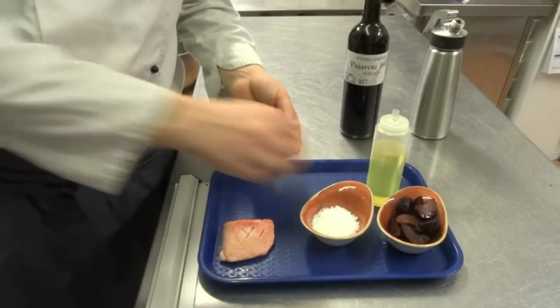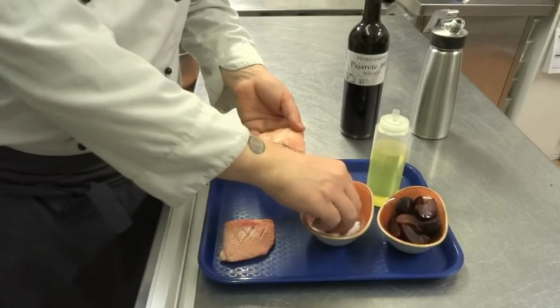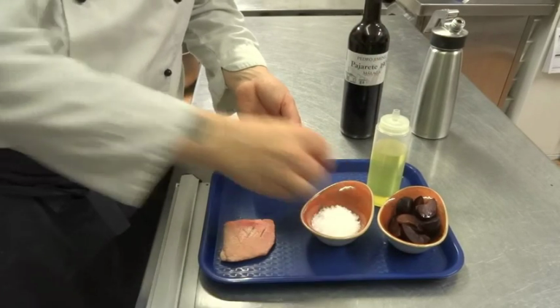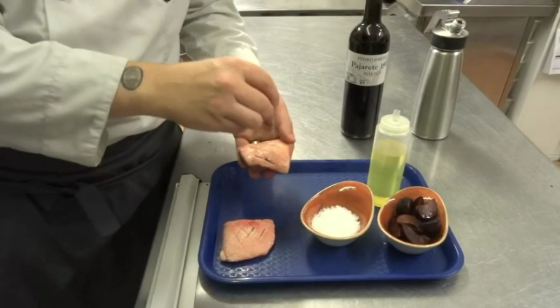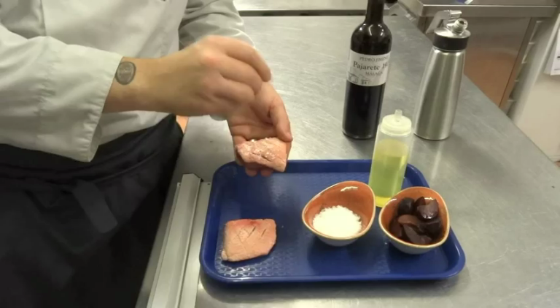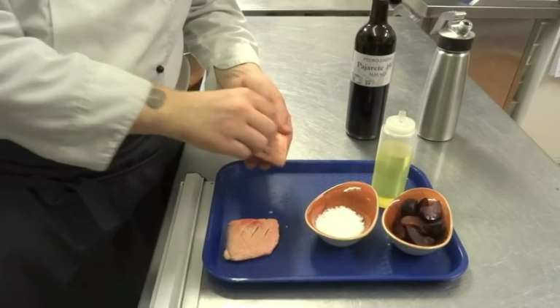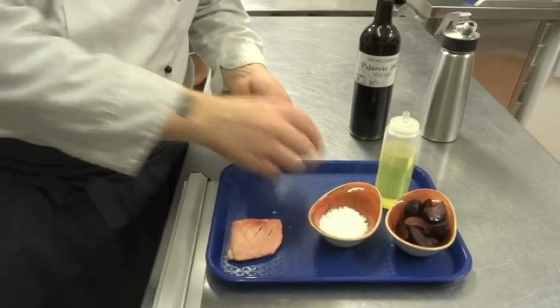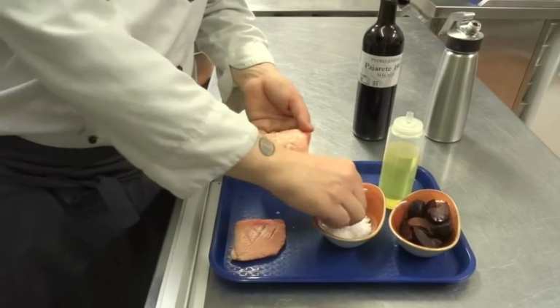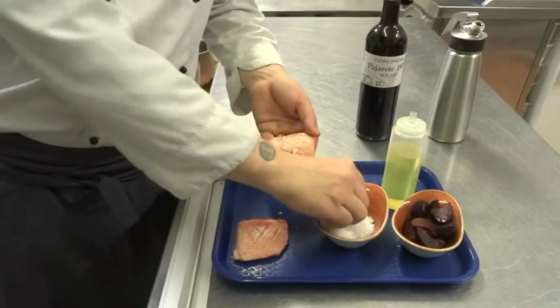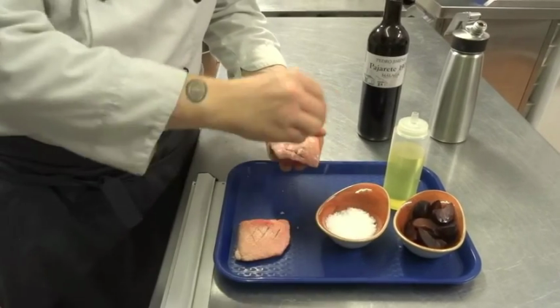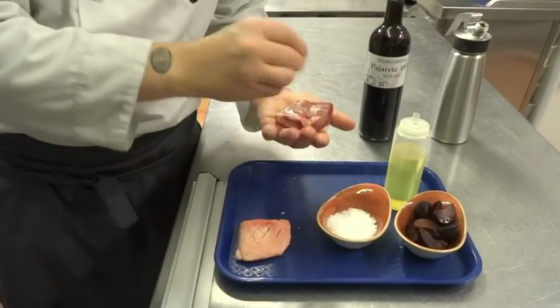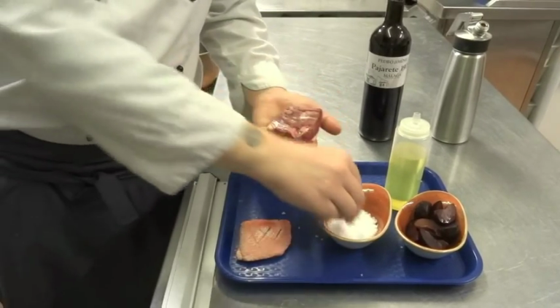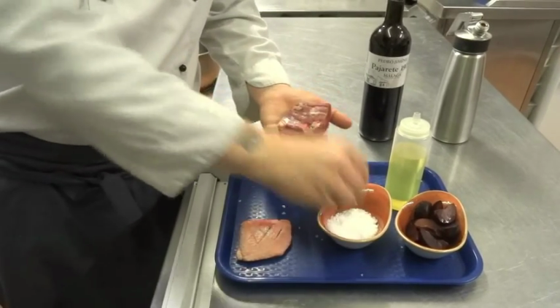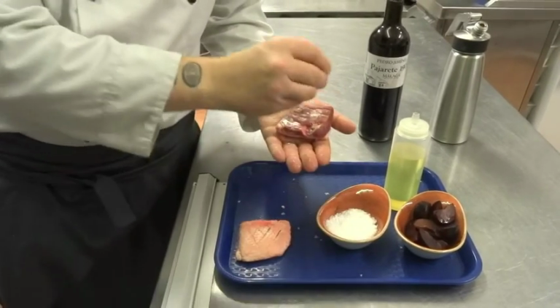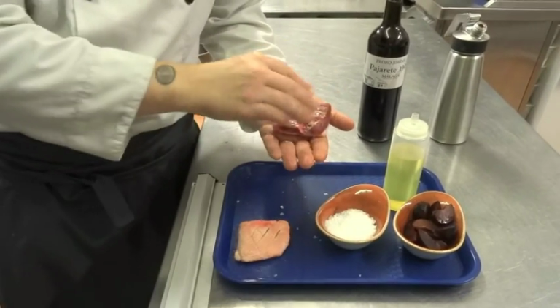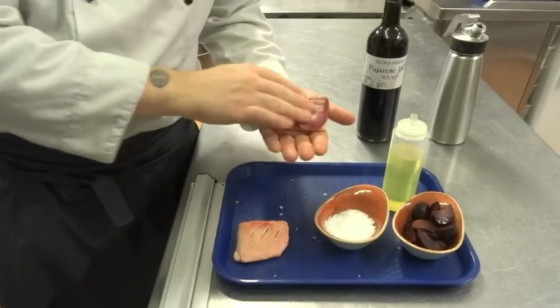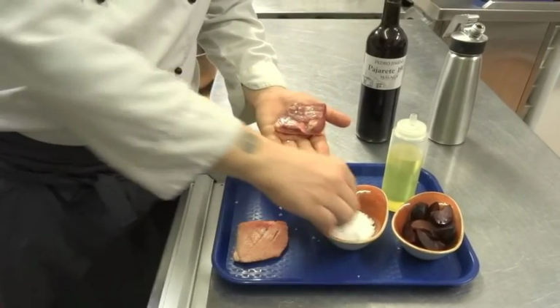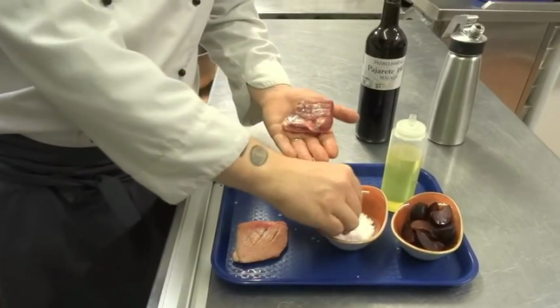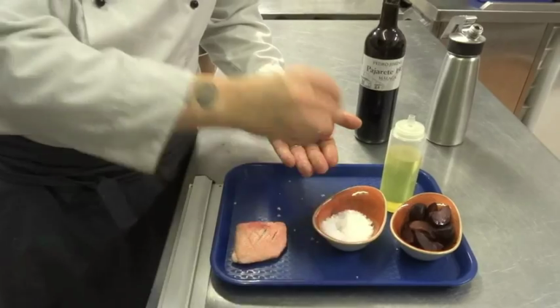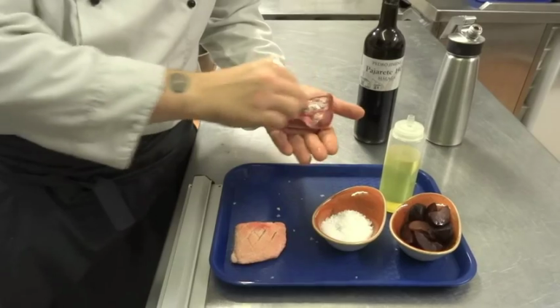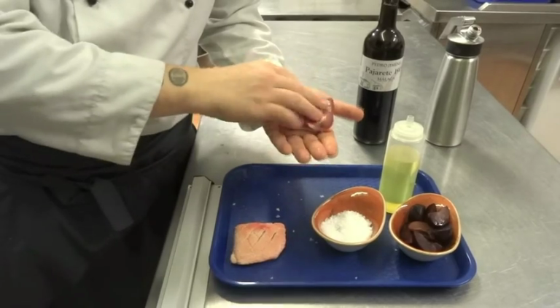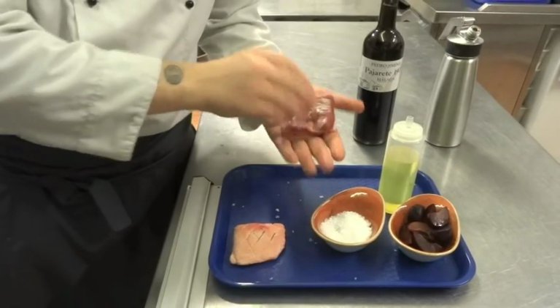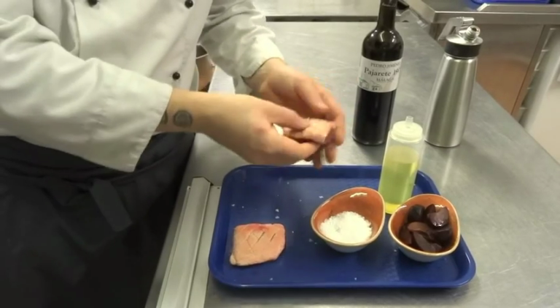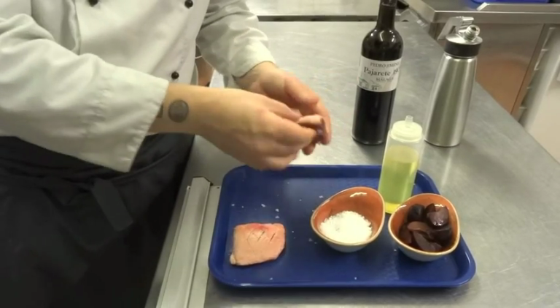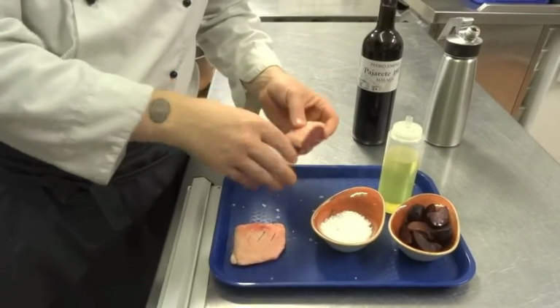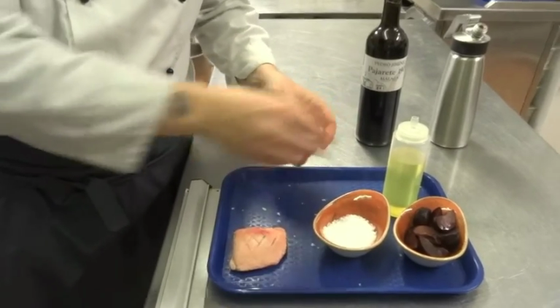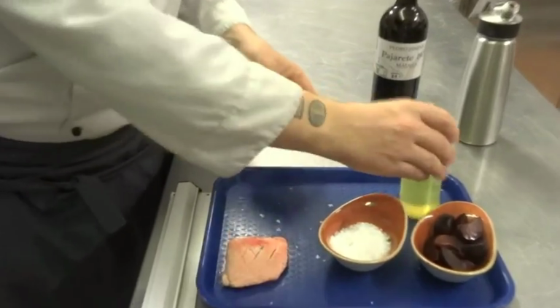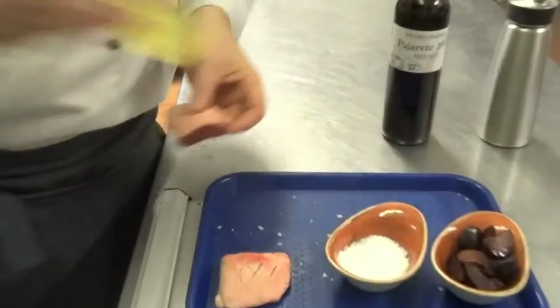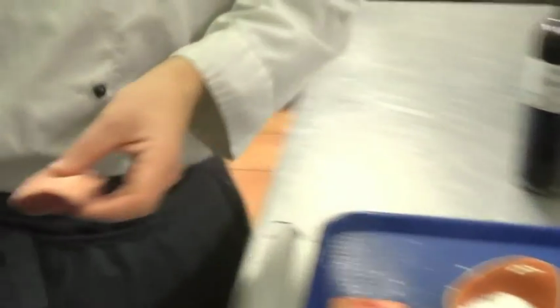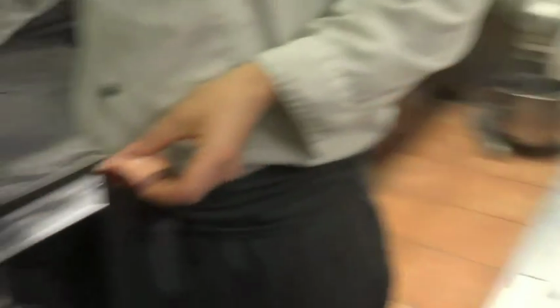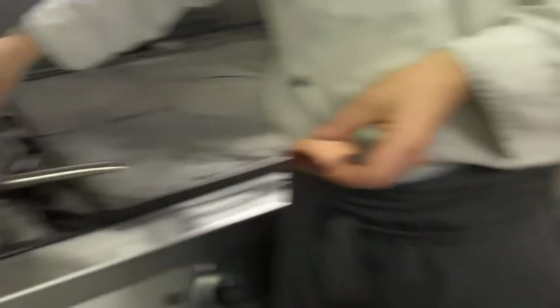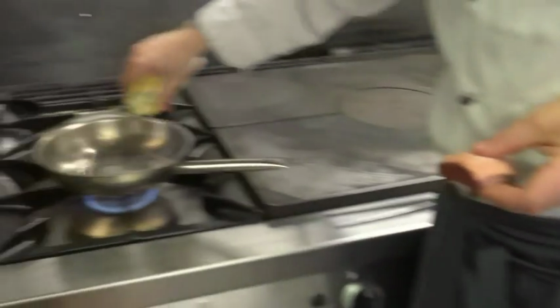We're going to season our breasts liberally with the sea salt. This is the only seasoning we're going to give the breast initially, so we want to make sure that it's evenly coated.